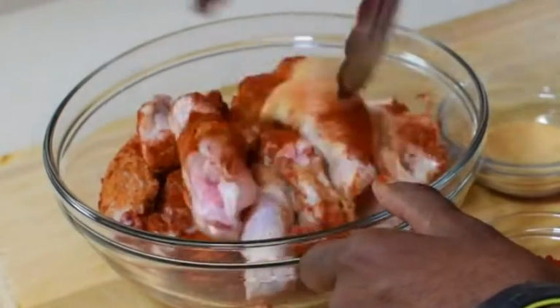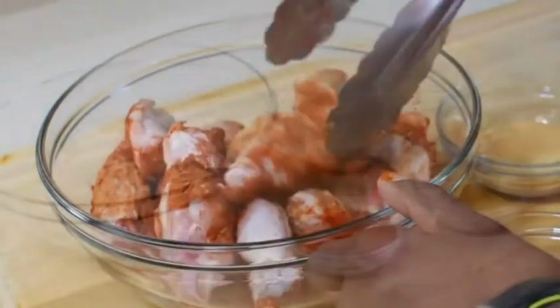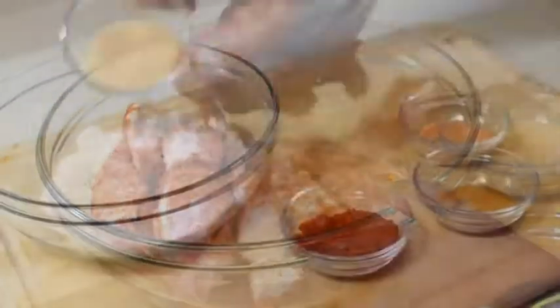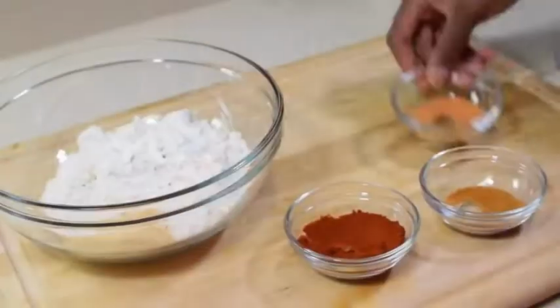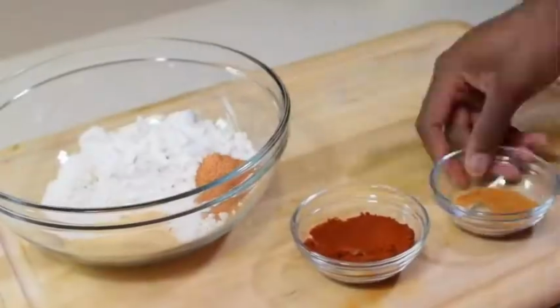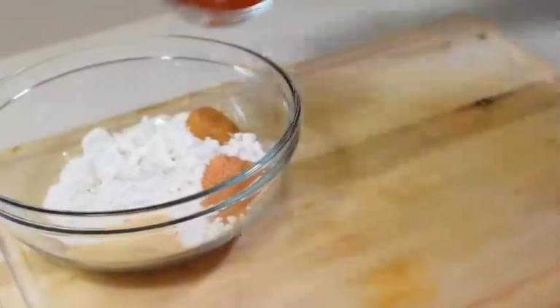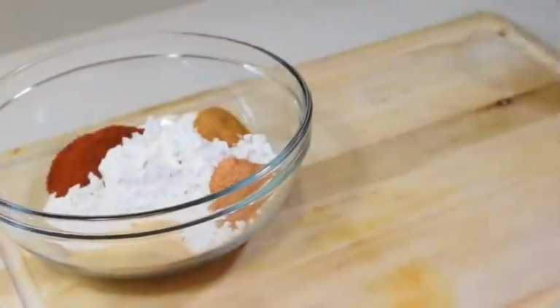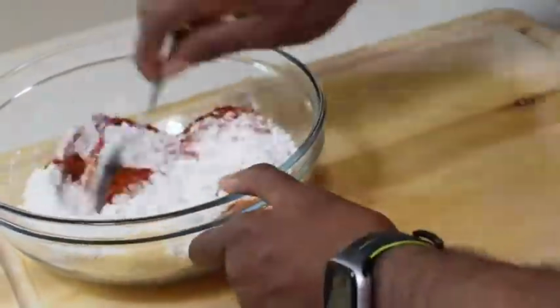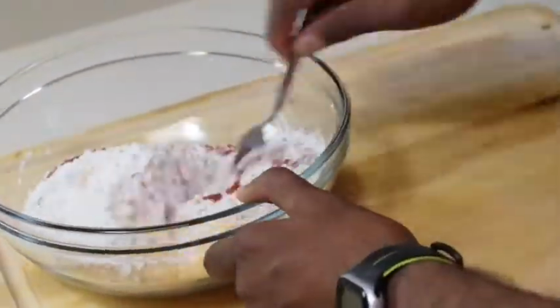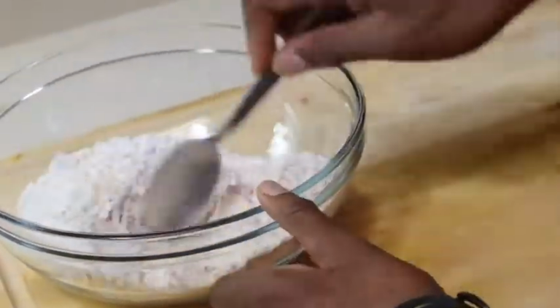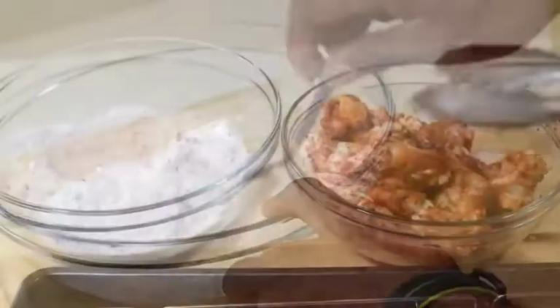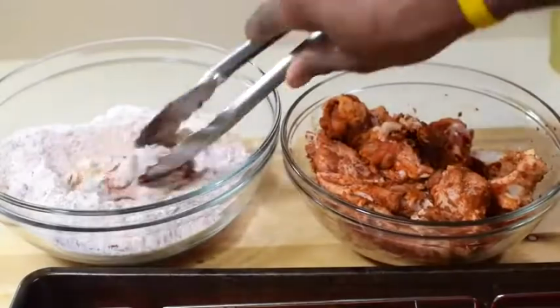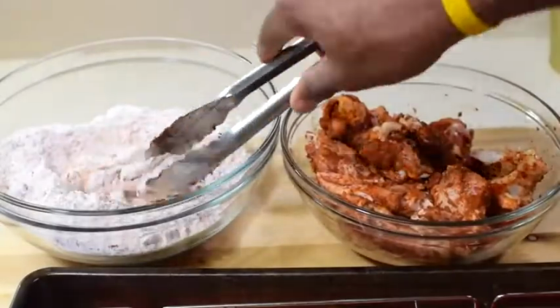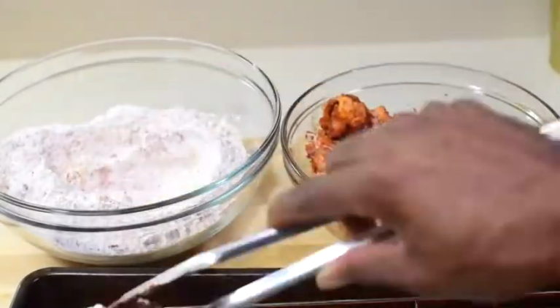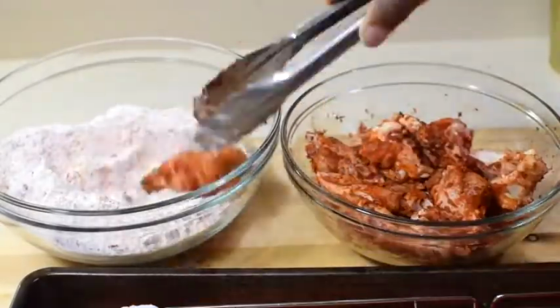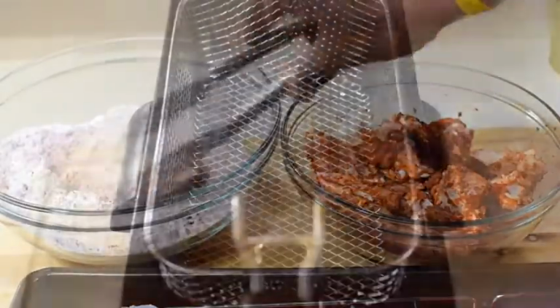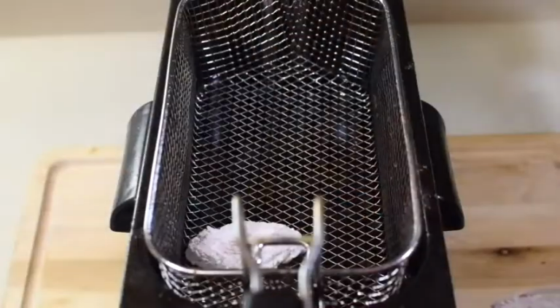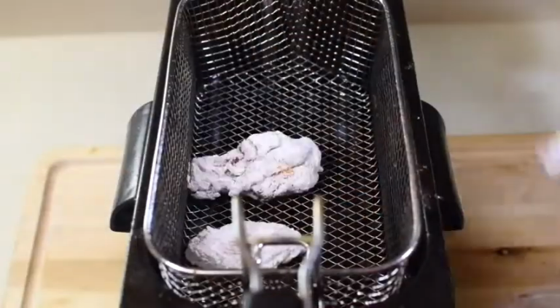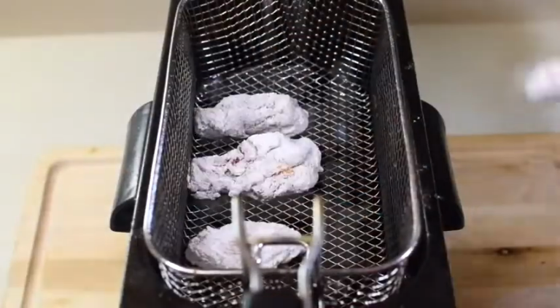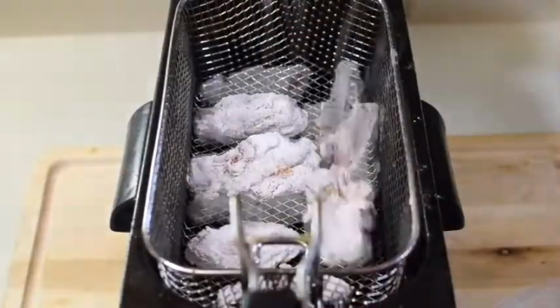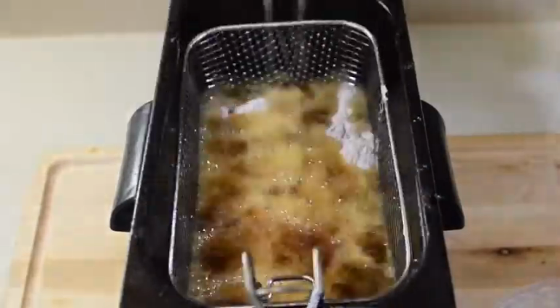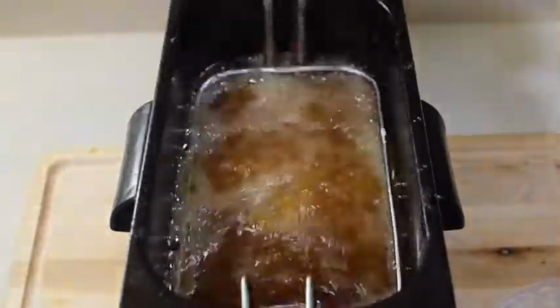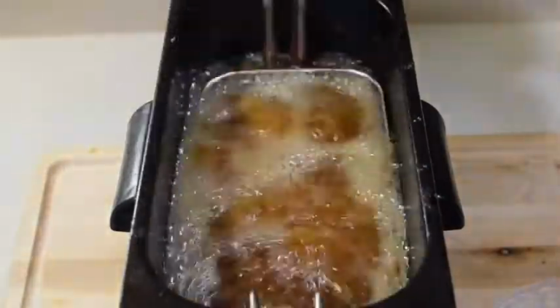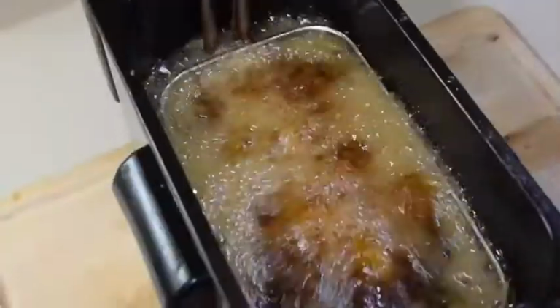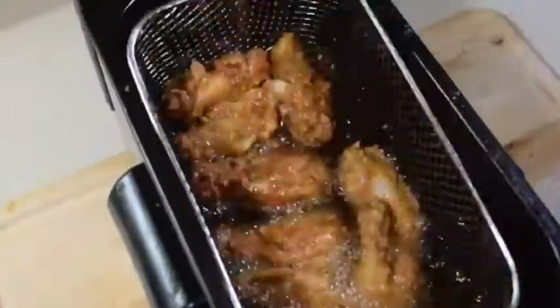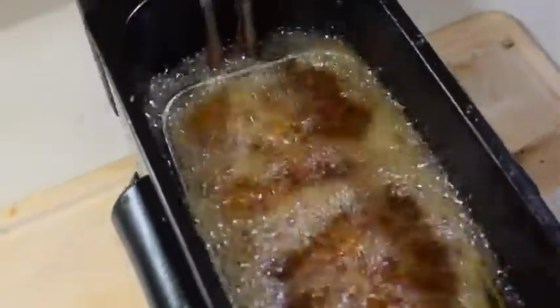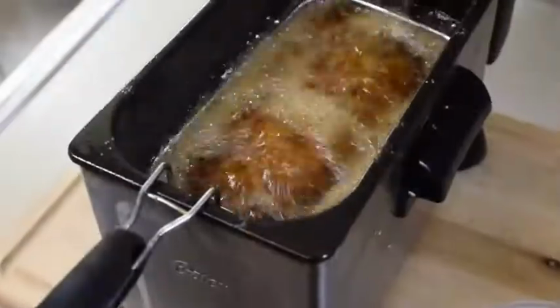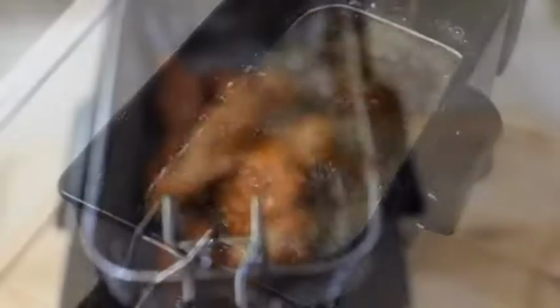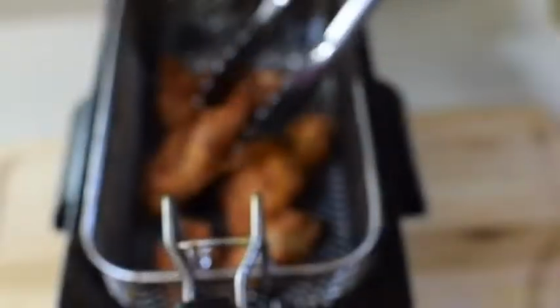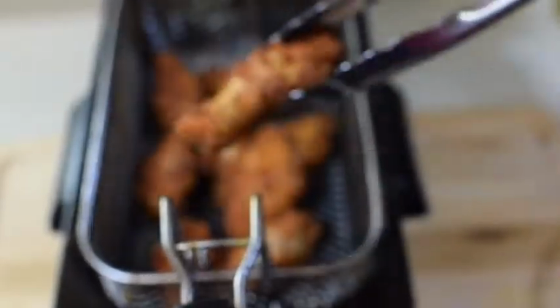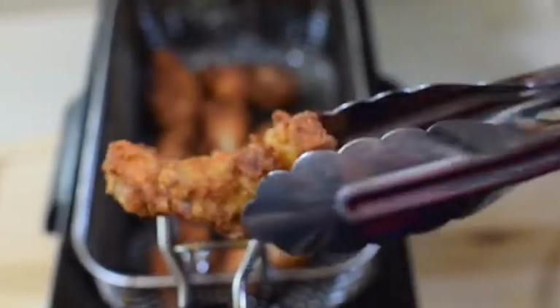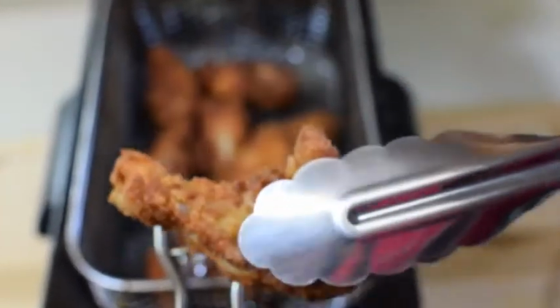Season your flour as well — that's very important. From here, go ahead and coat all your wings, then dust off any excess. Drop them into hot oil at 375°F and fry for 12 minutes until nice and golden.